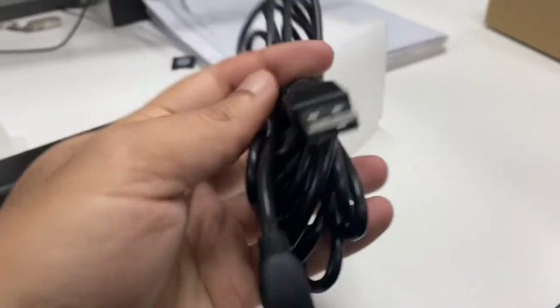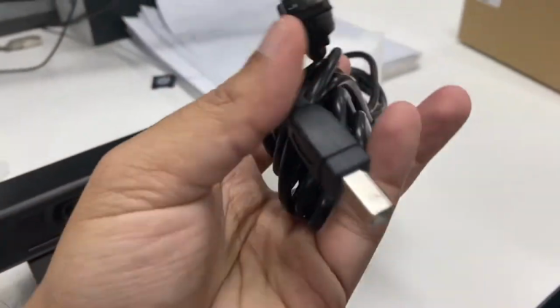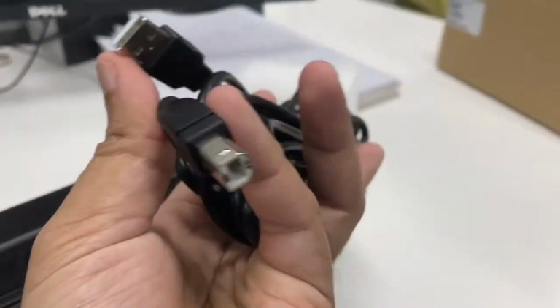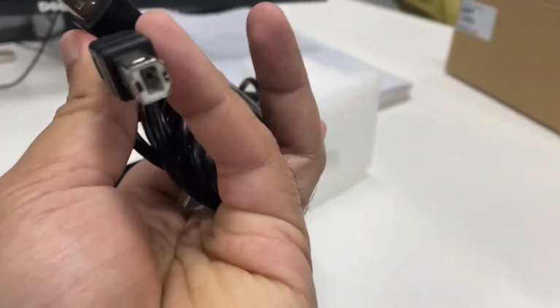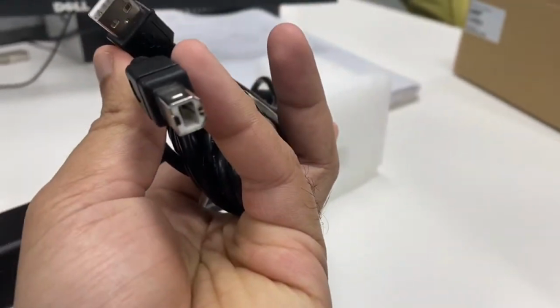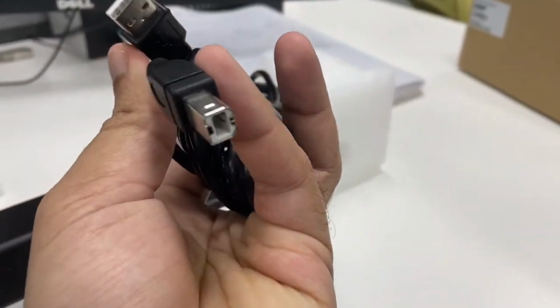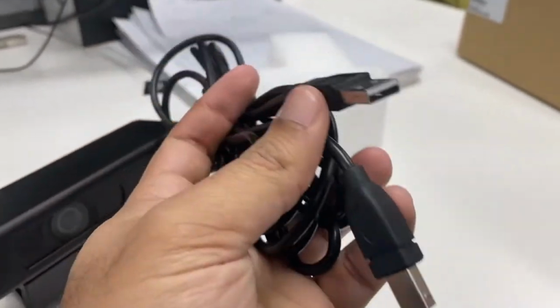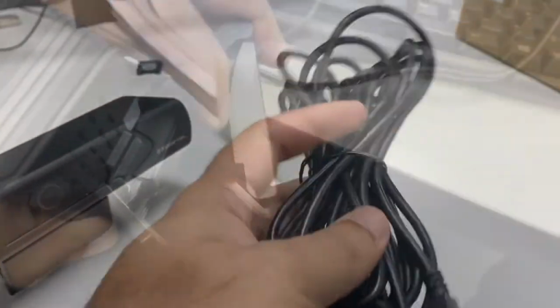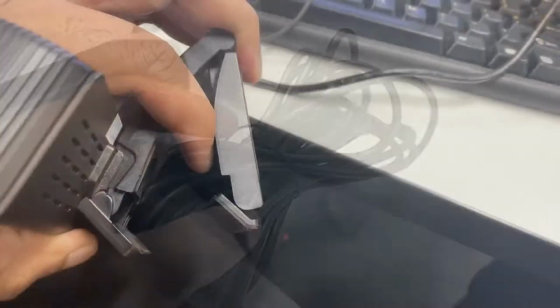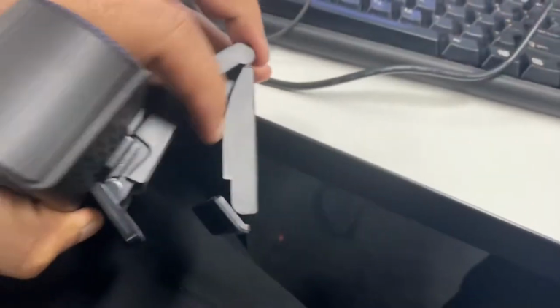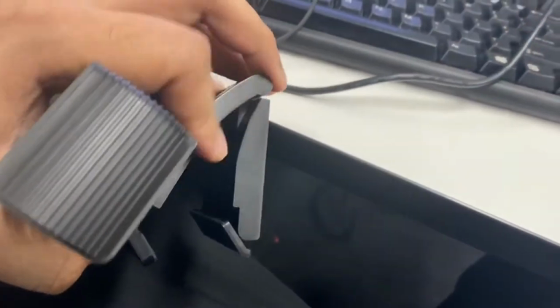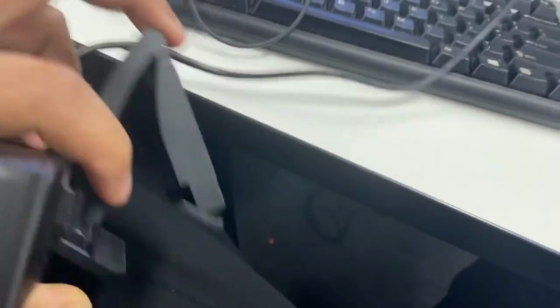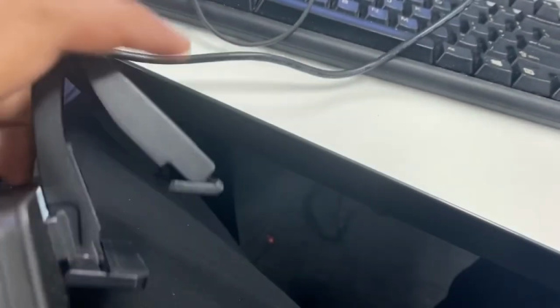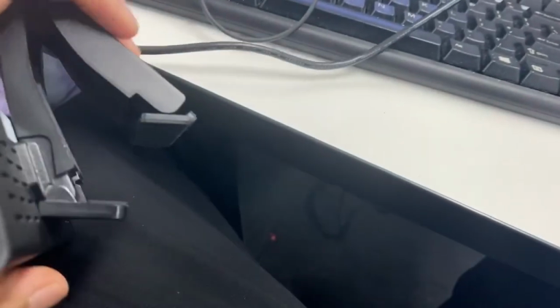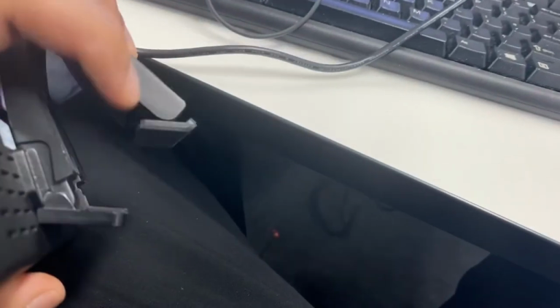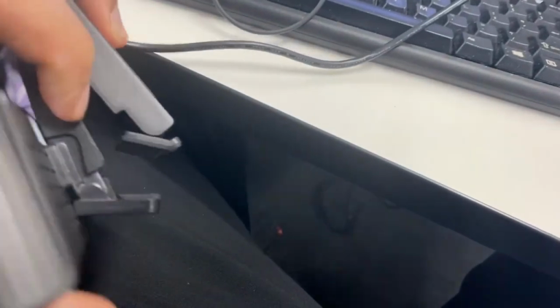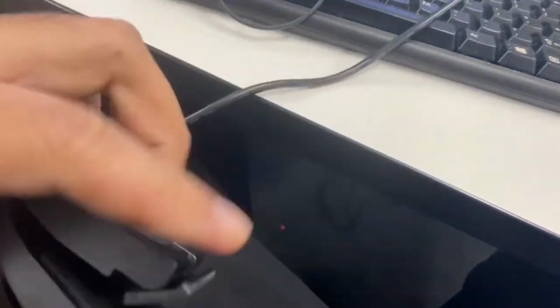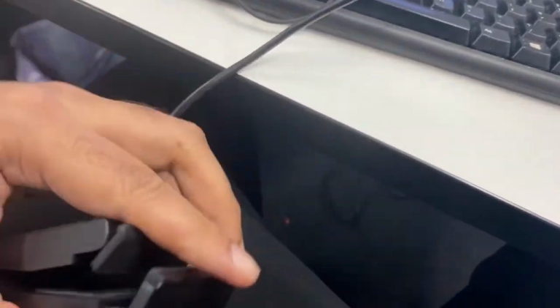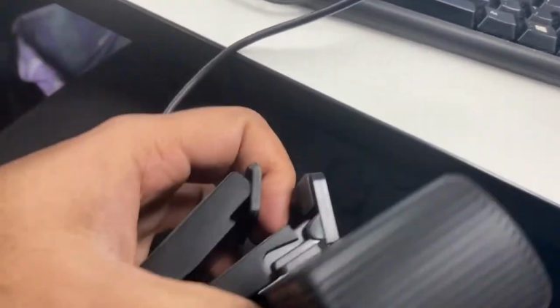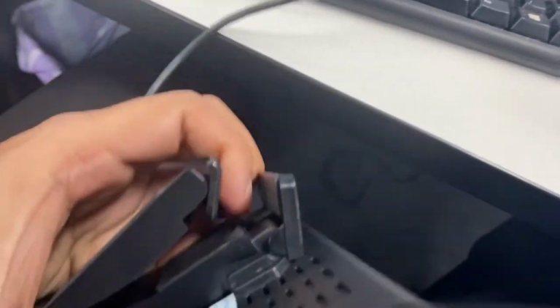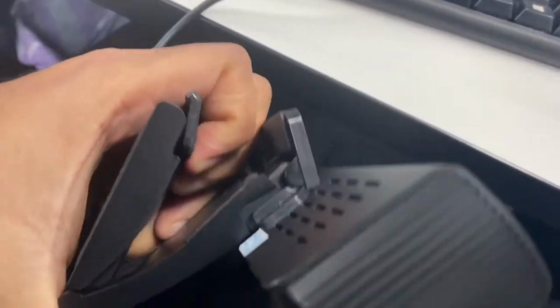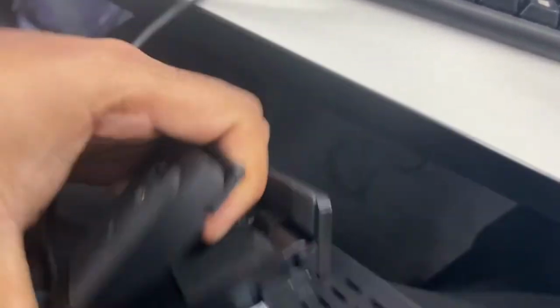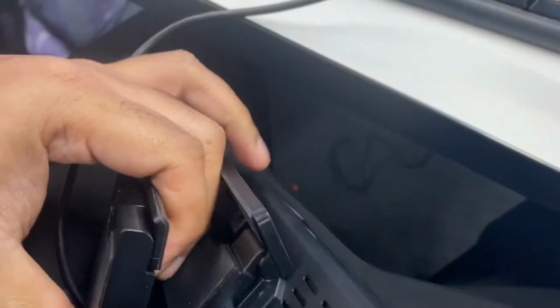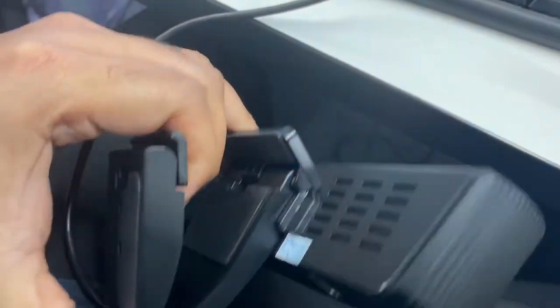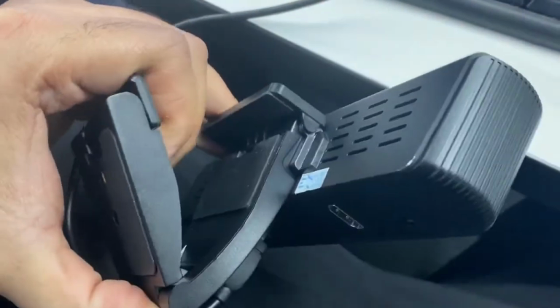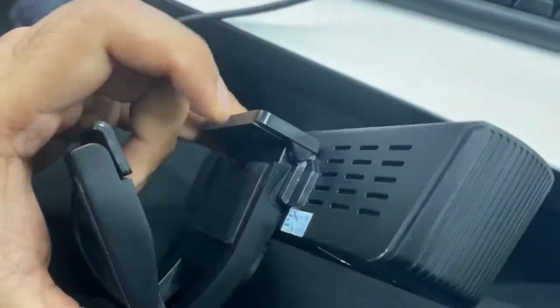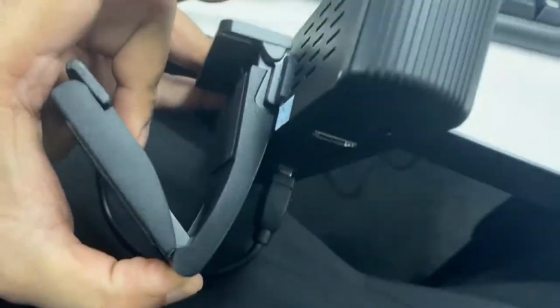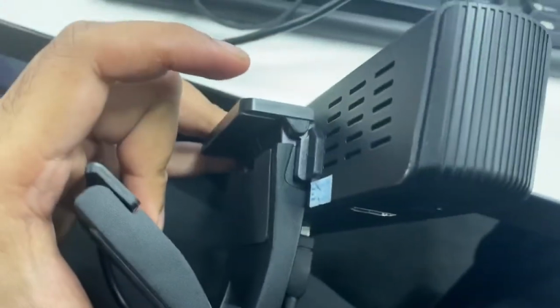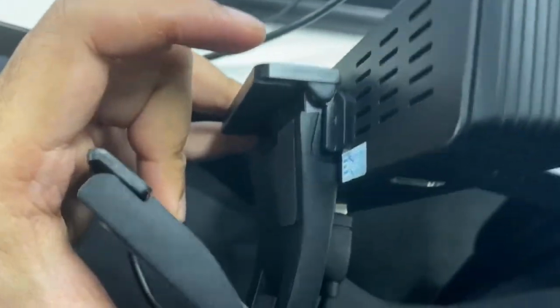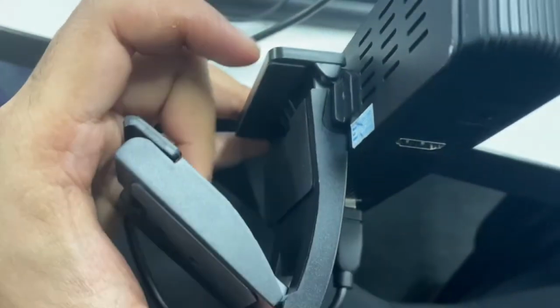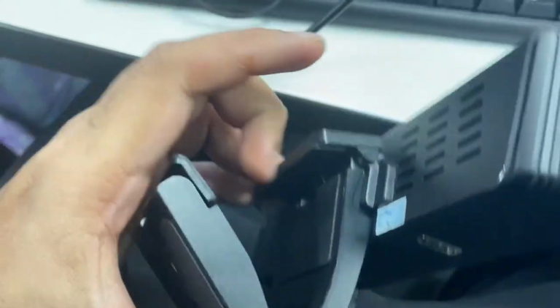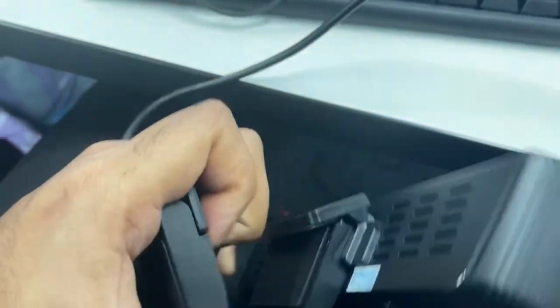The camera has this mount to fix it to a TV or screen. We will be fixing this webcam to a TV to be used in a conference room.